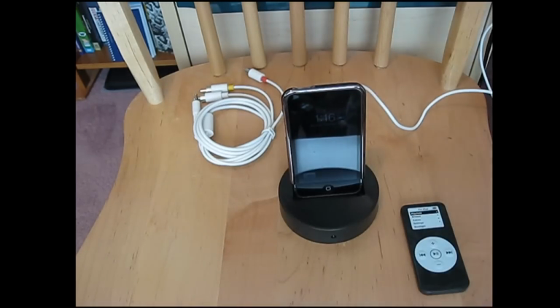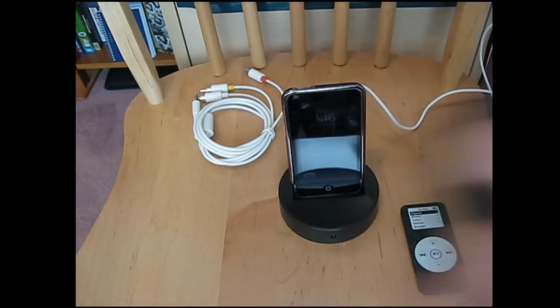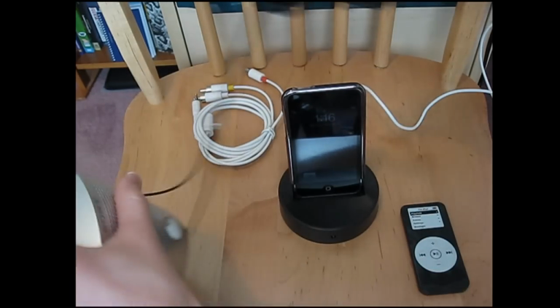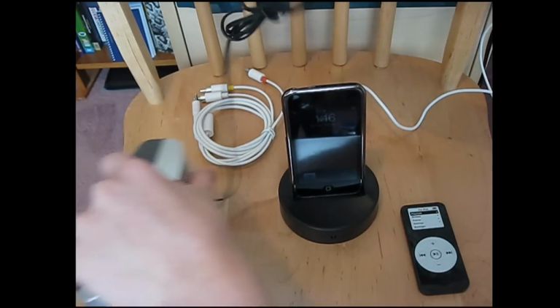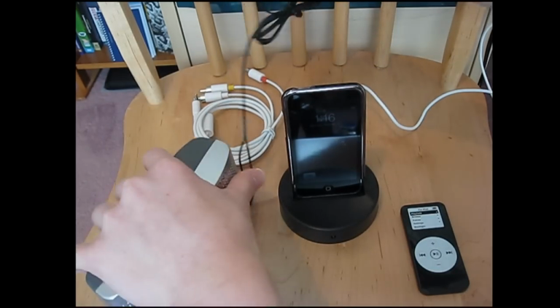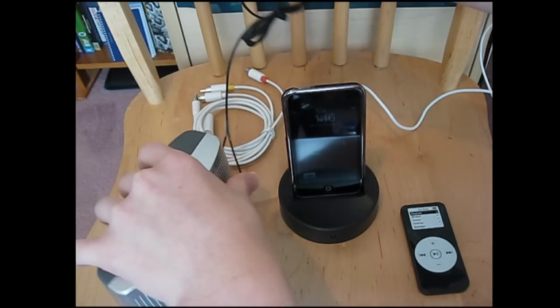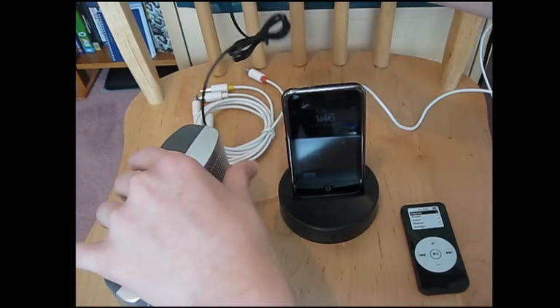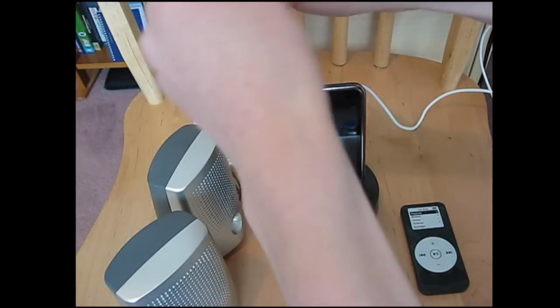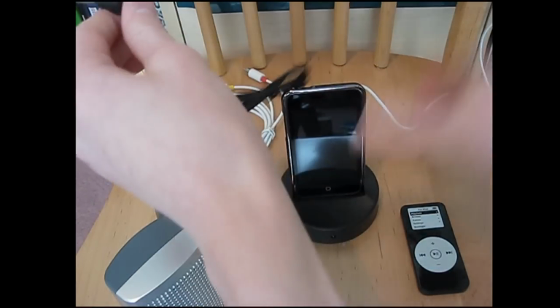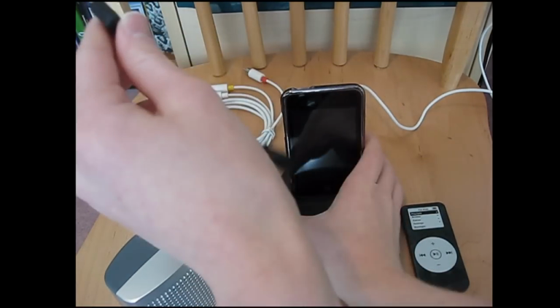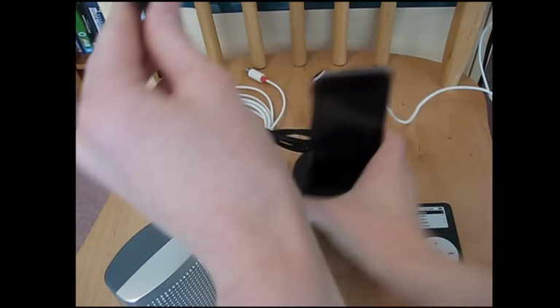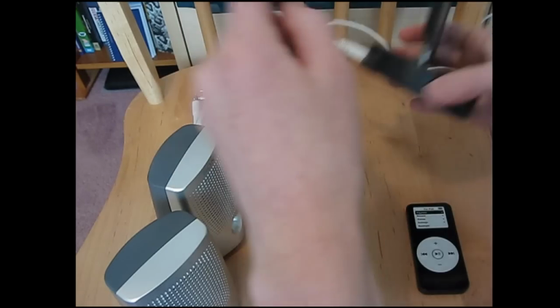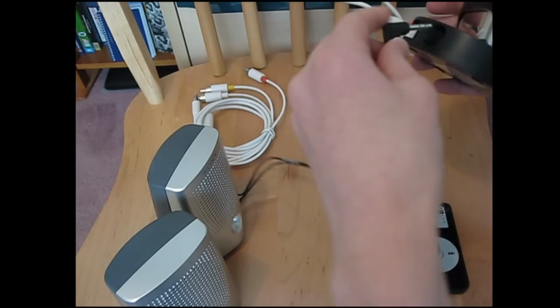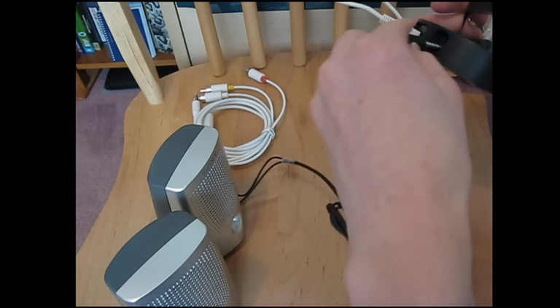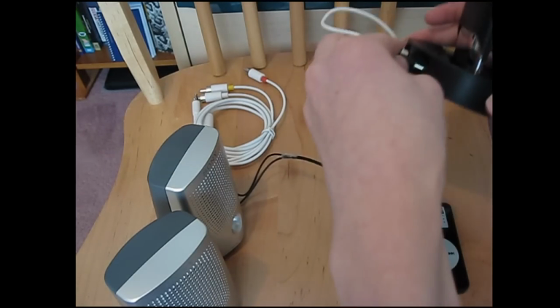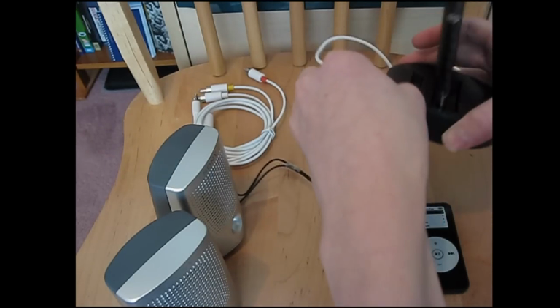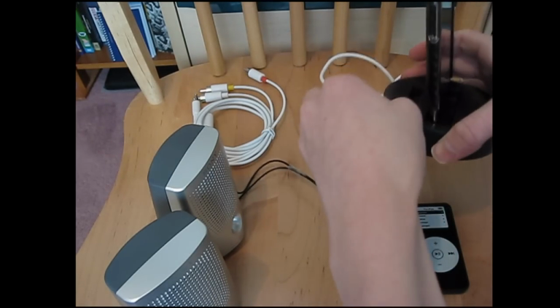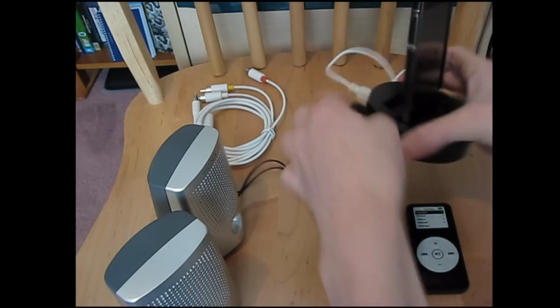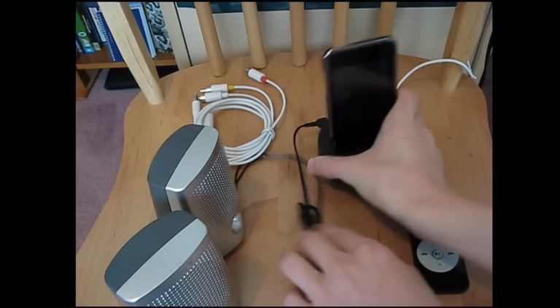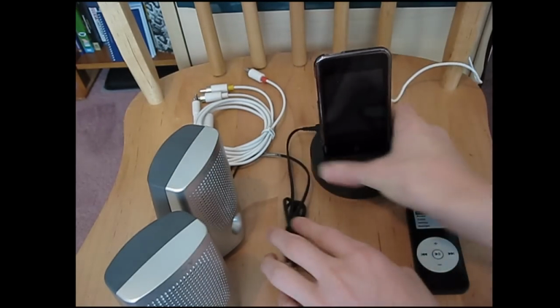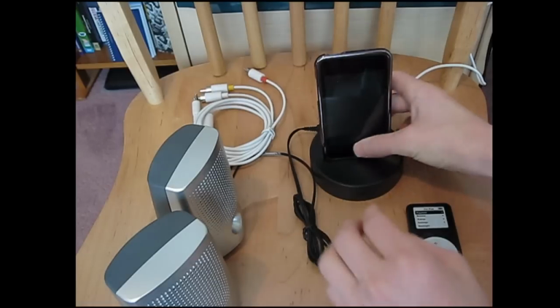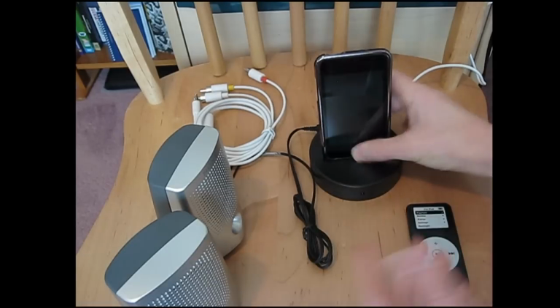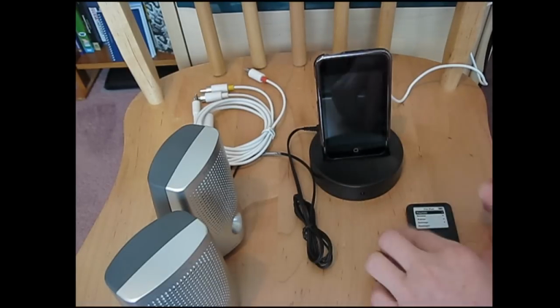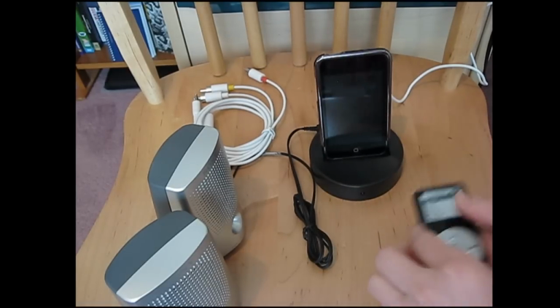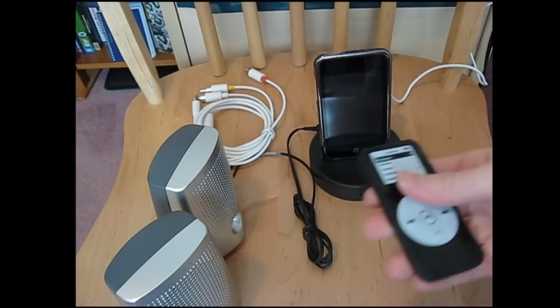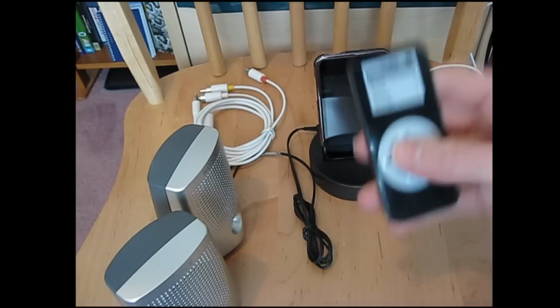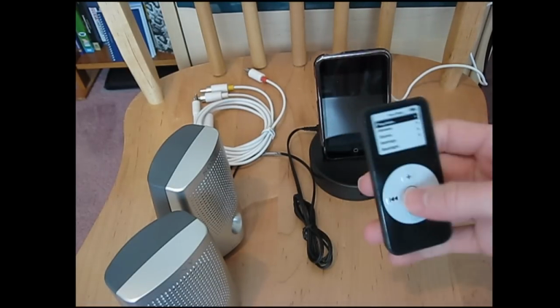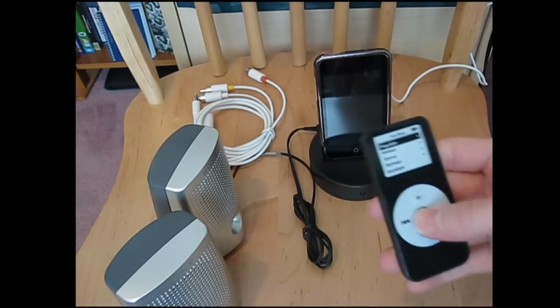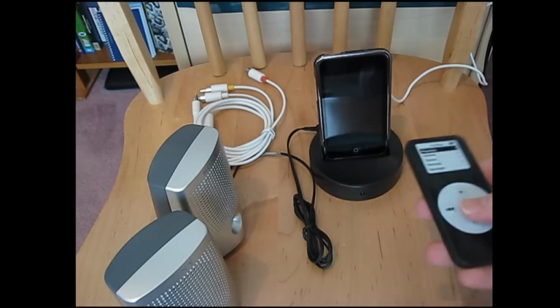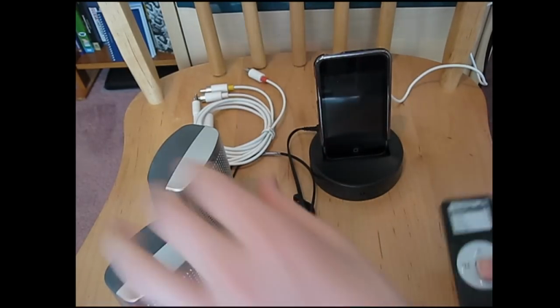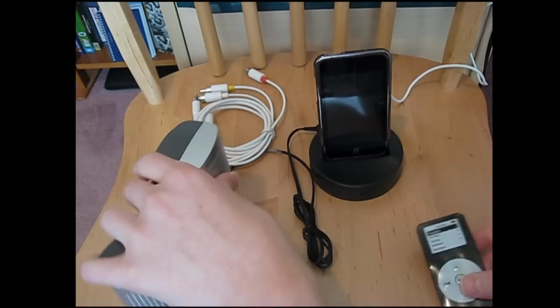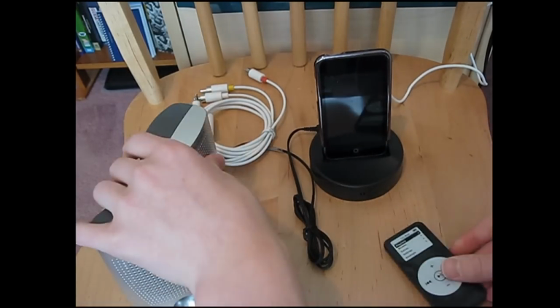Say we got speakers right here — you can connect the speakers to it. You can play some music on it. Then you can use the remote. This remote works from four feet away. It's really awesome.